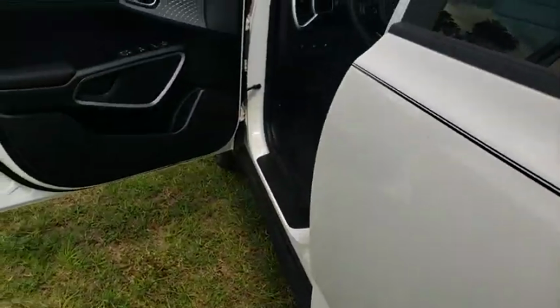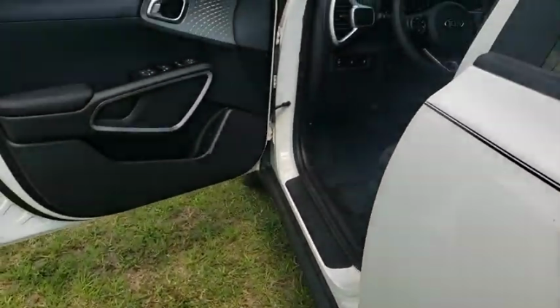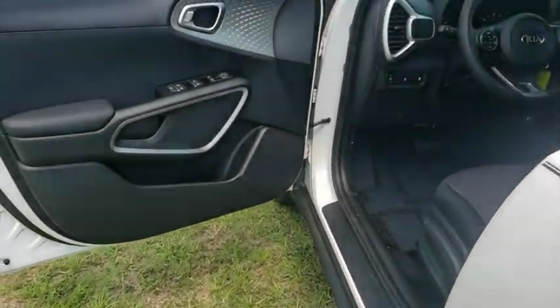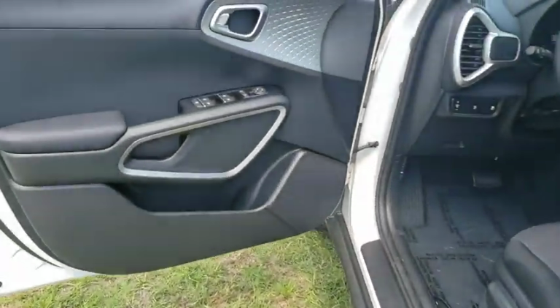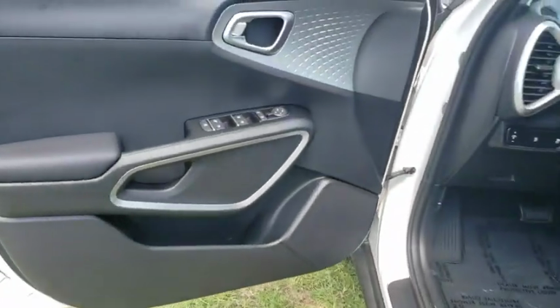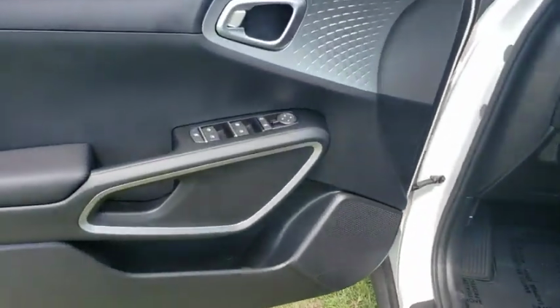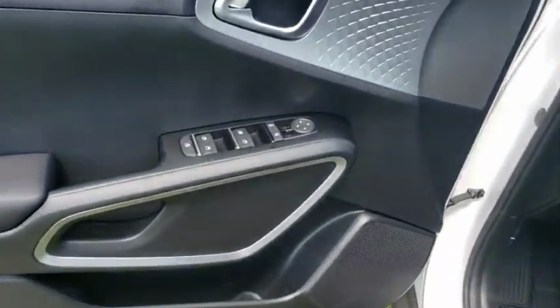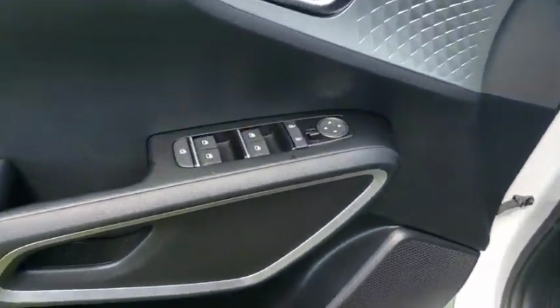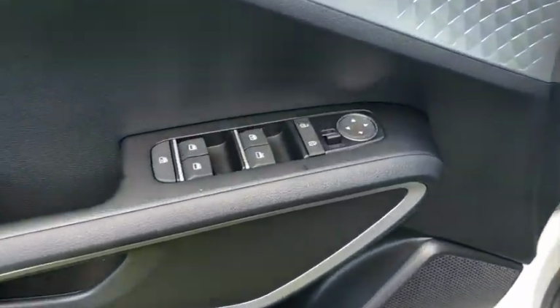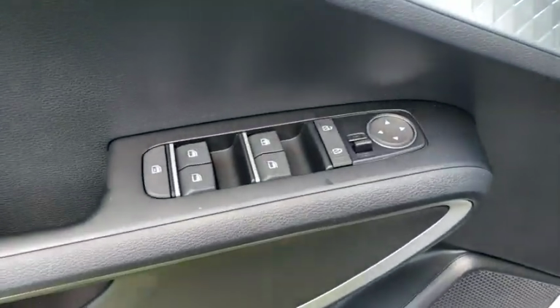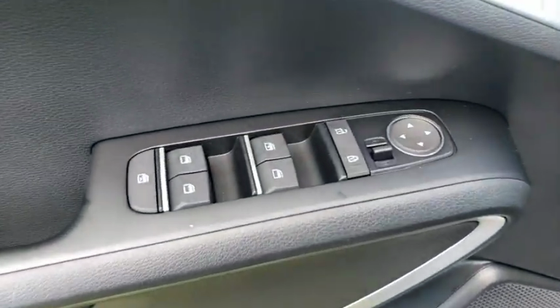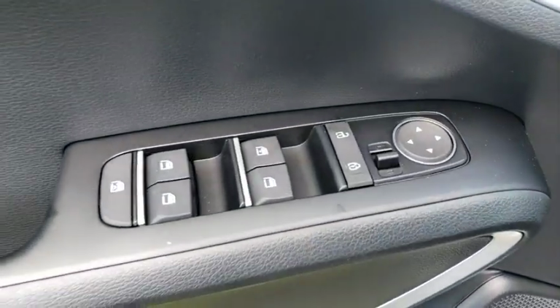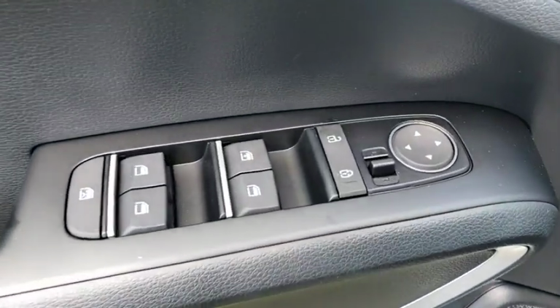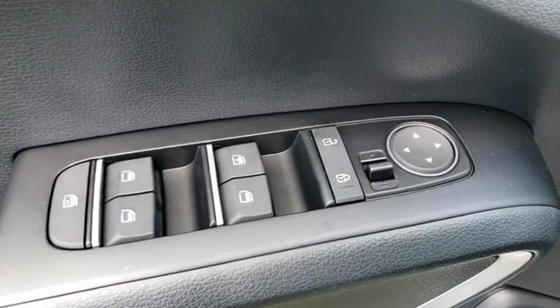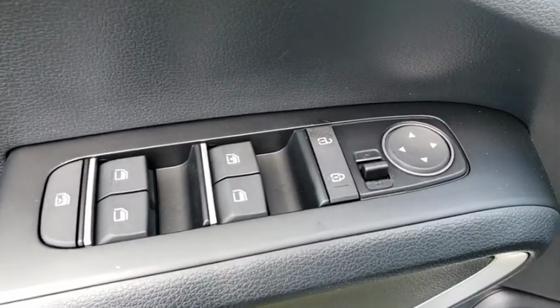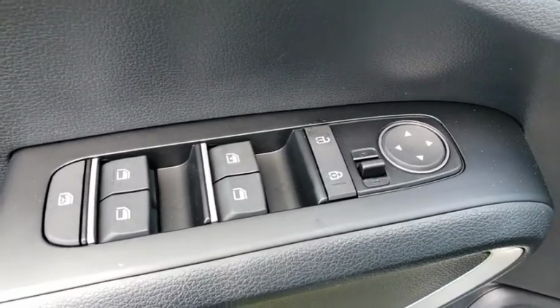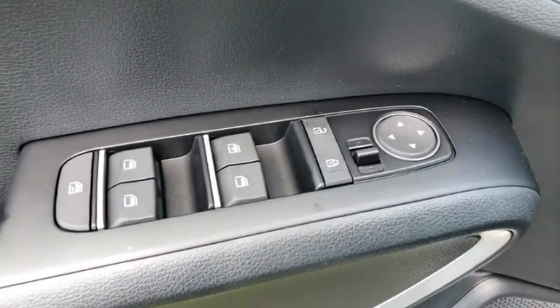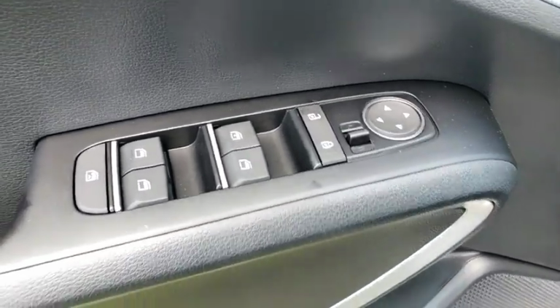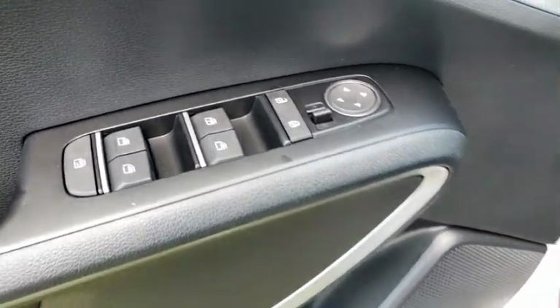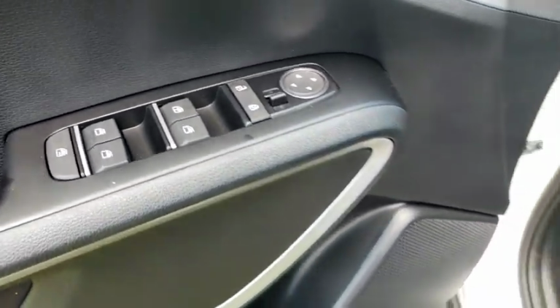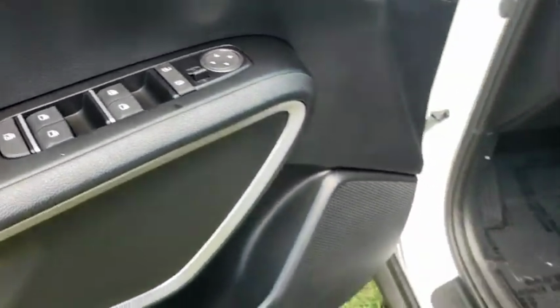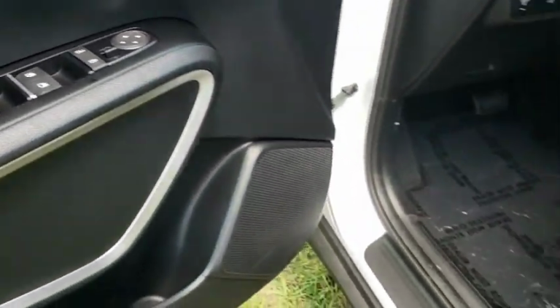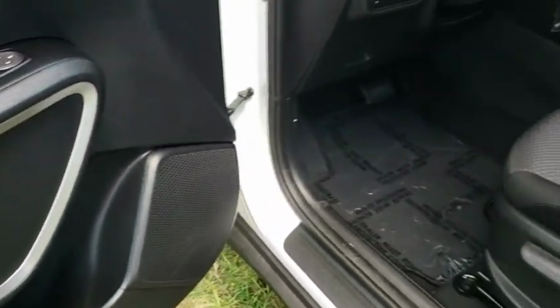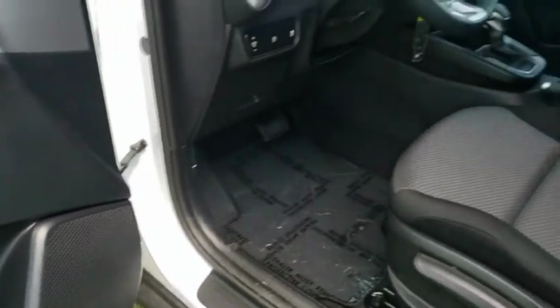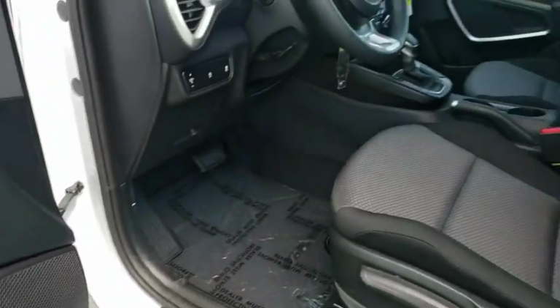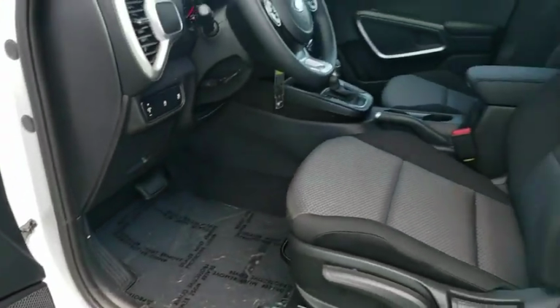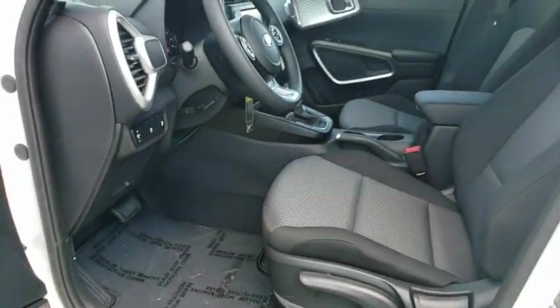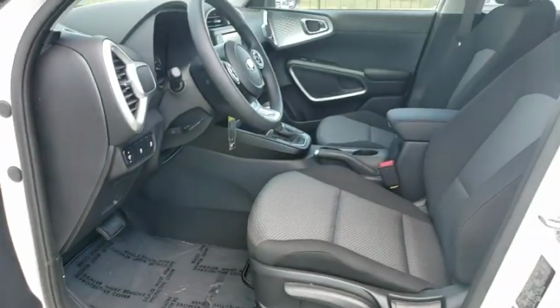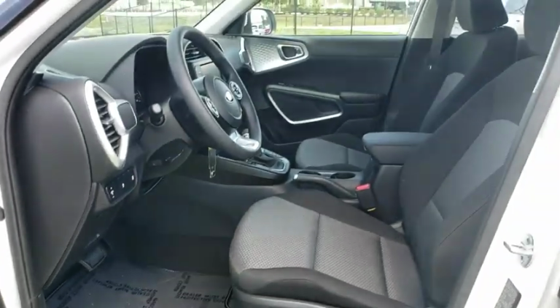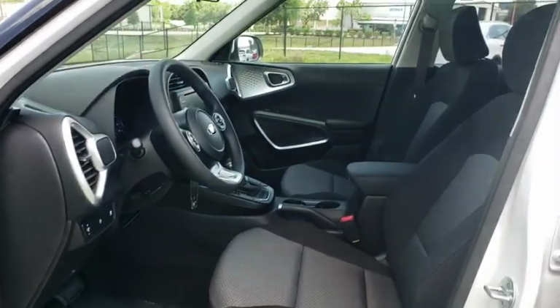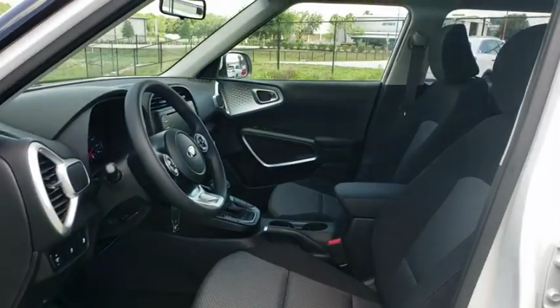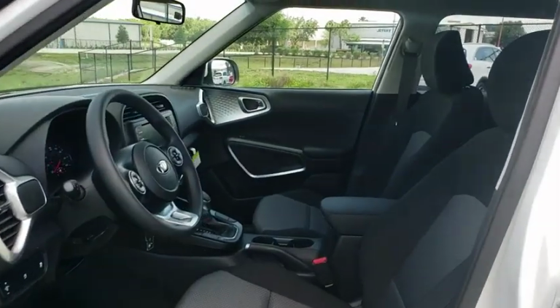AM-FM stereo radio, rear defrost, front-wheel drive, MP3 player, bucket seats, power door locks, trip computer, power windows.